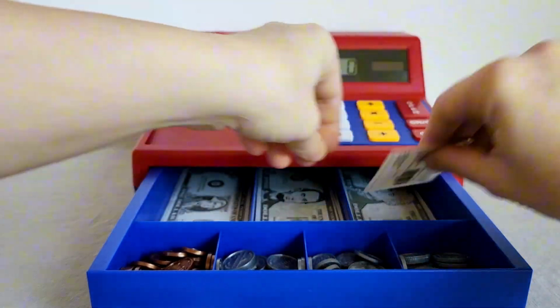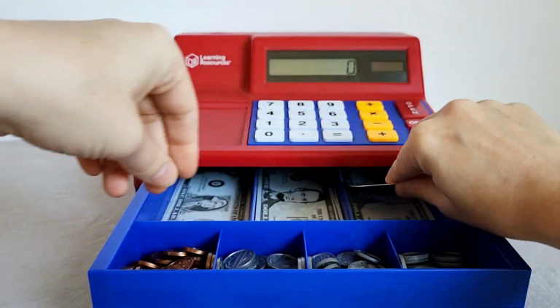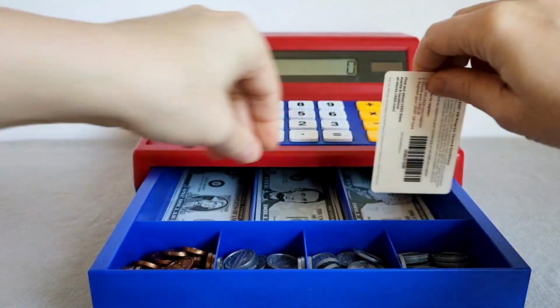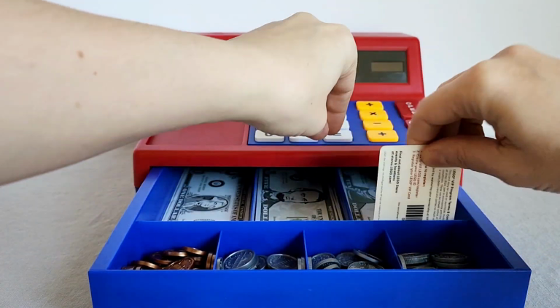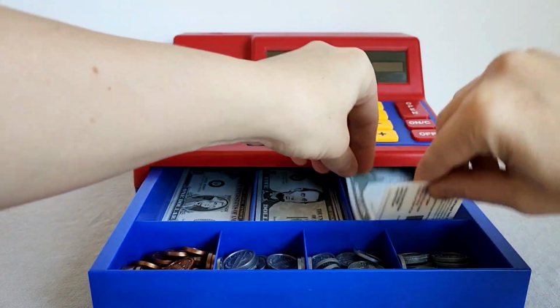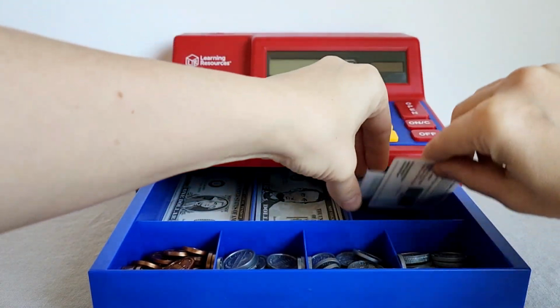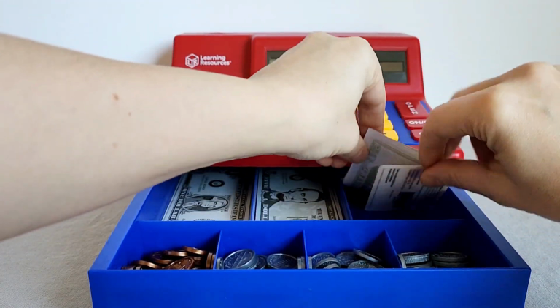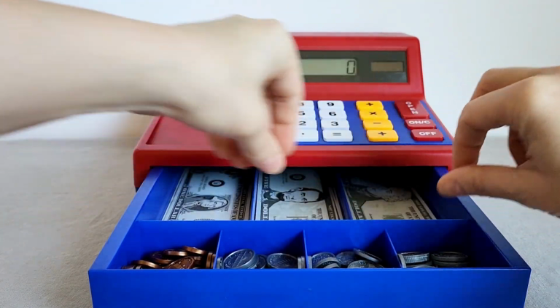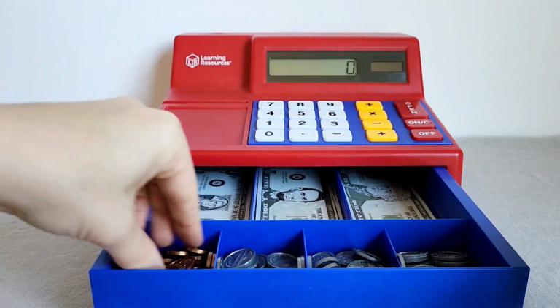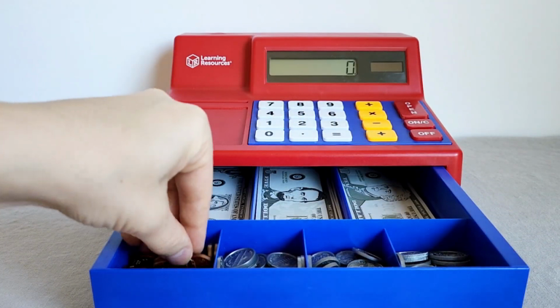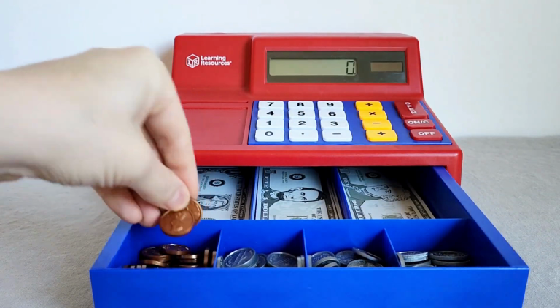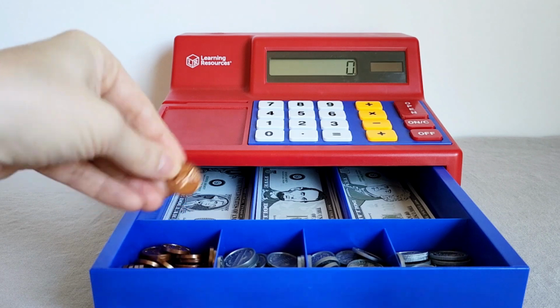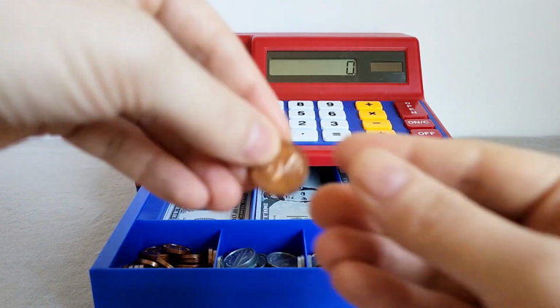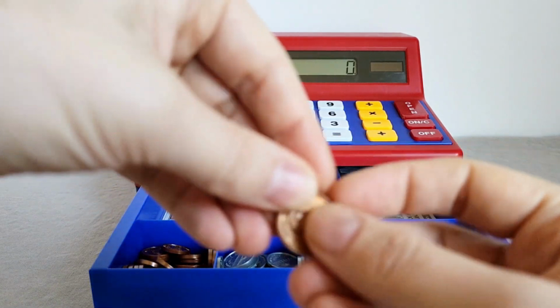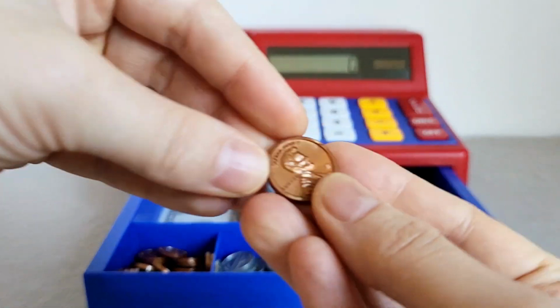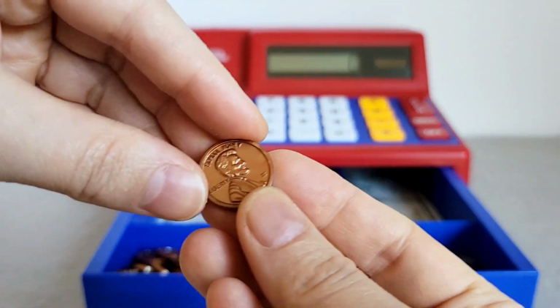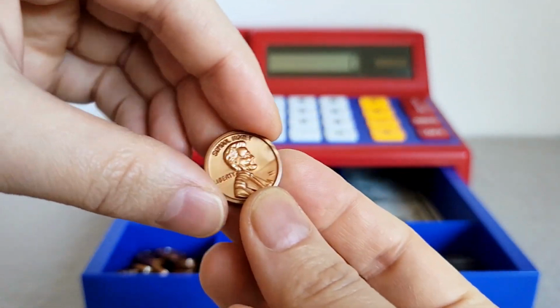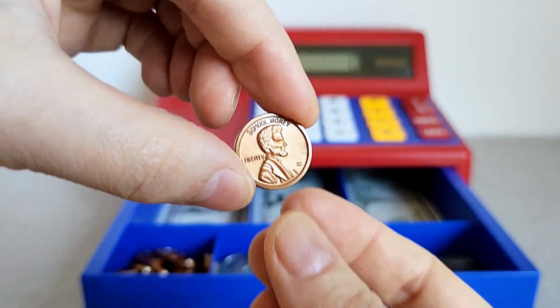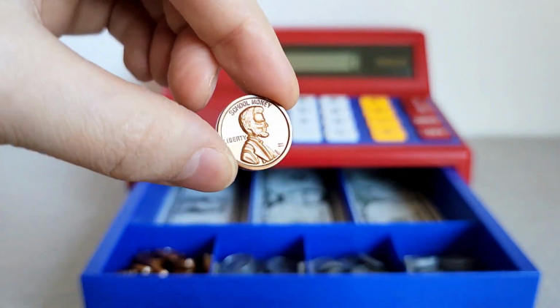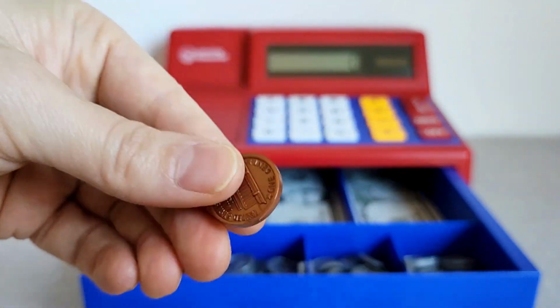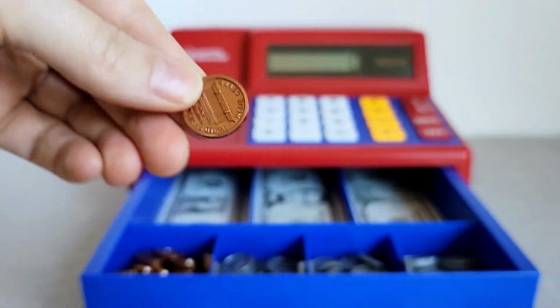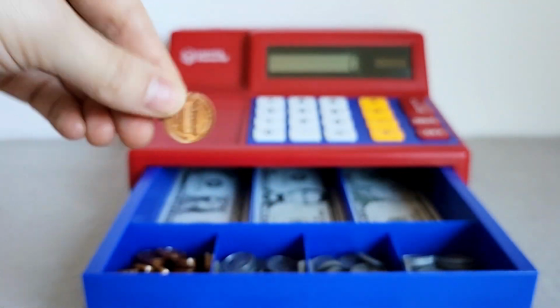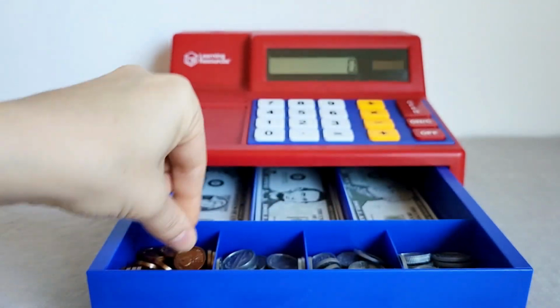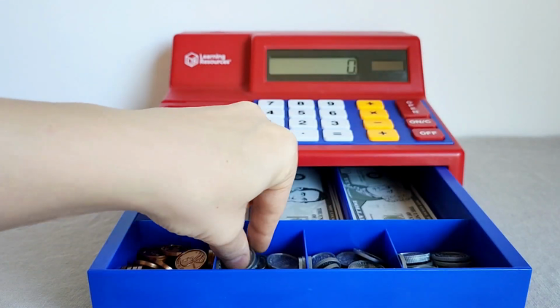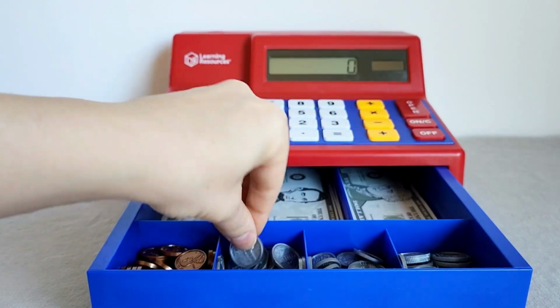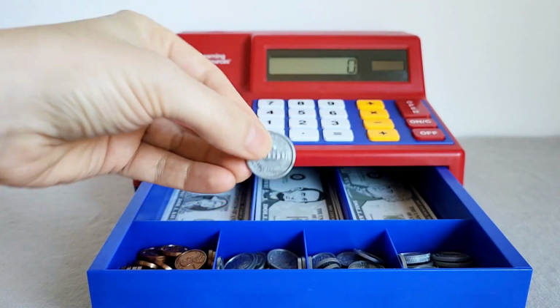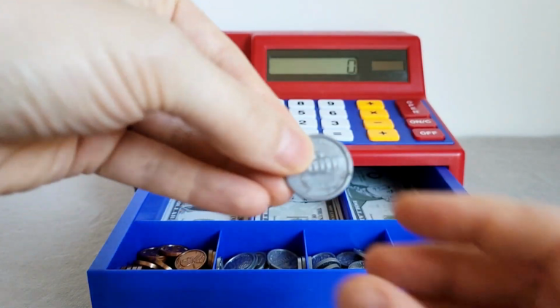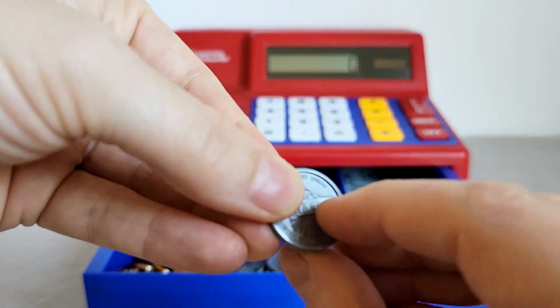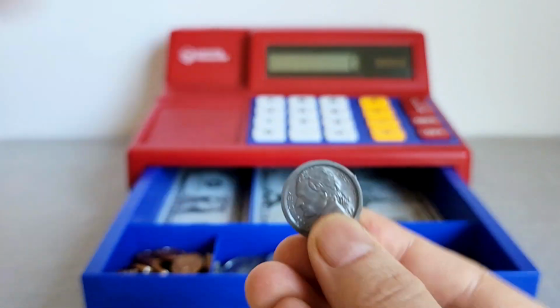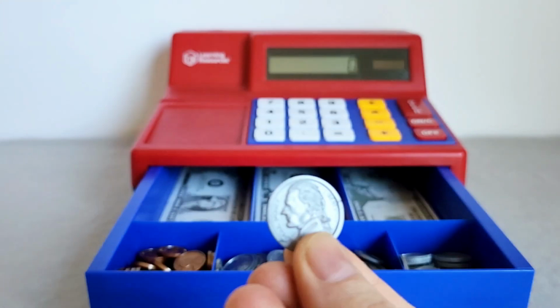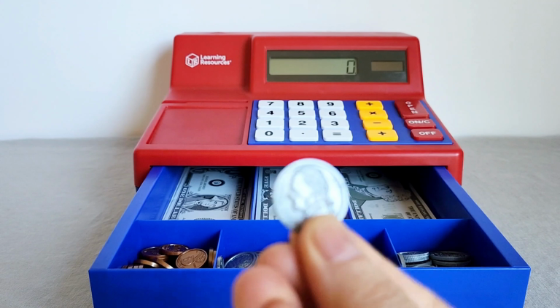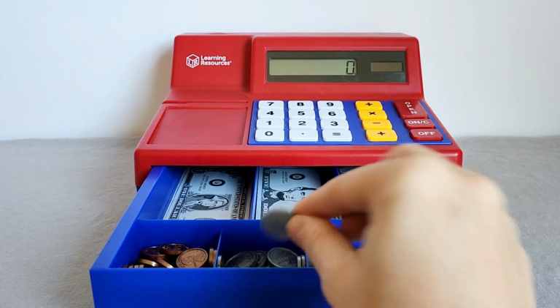We lost that, so my kid's using his other little plastic card. You can use any kind of pretend or extra old credit cards that you have lying around.